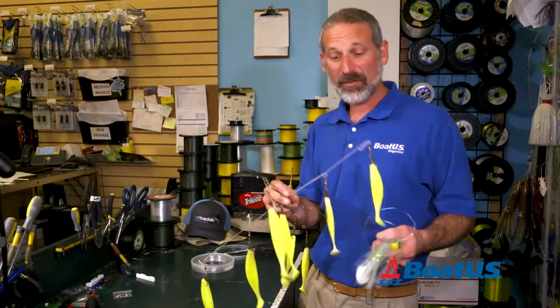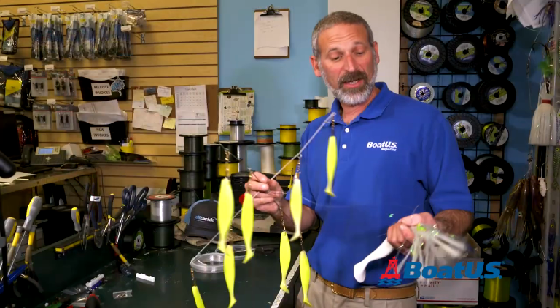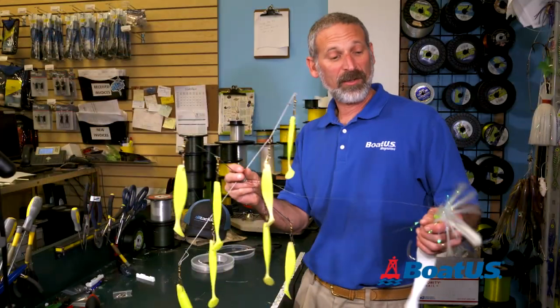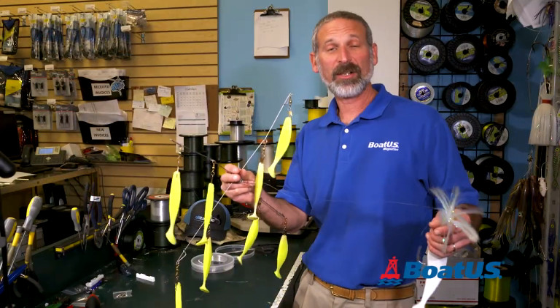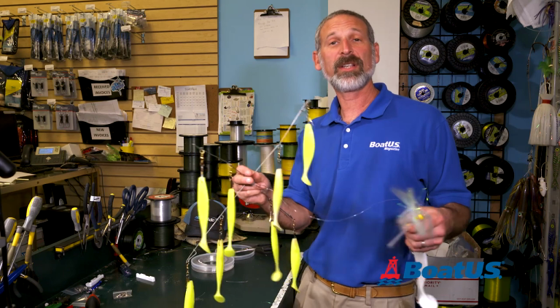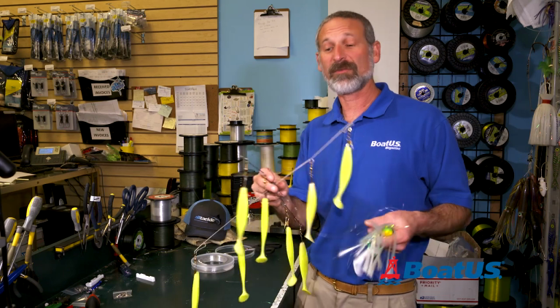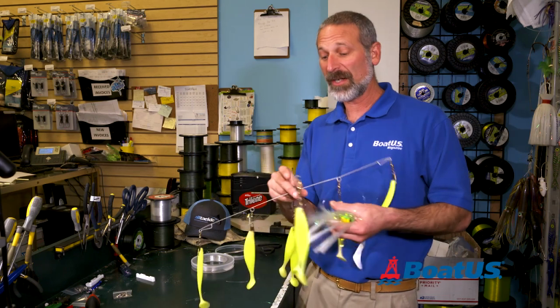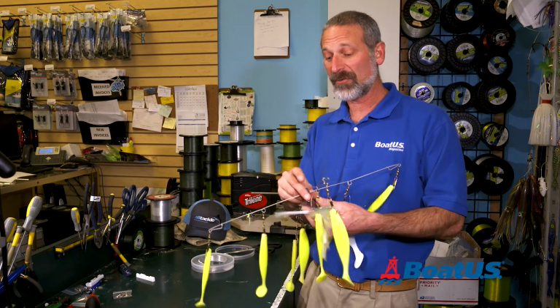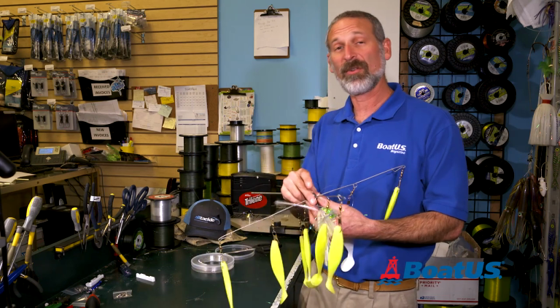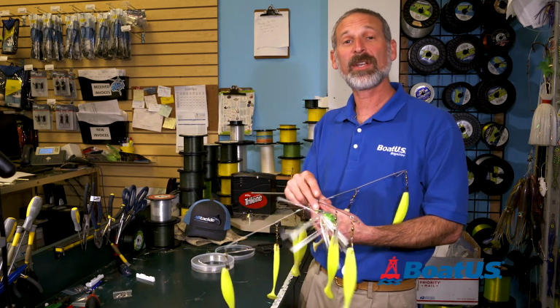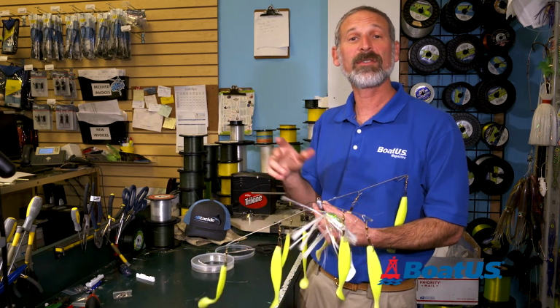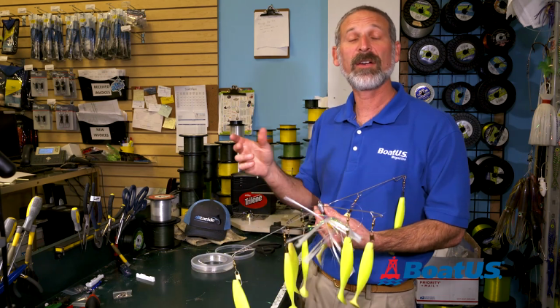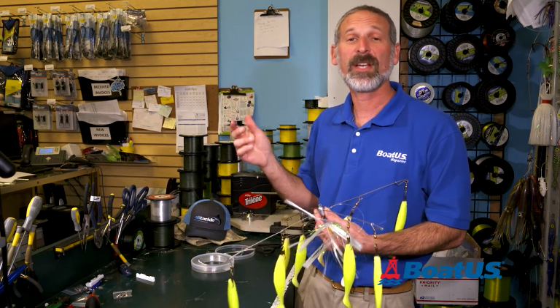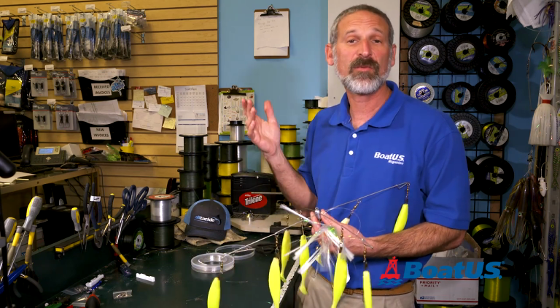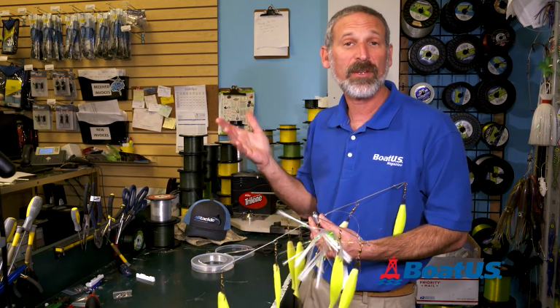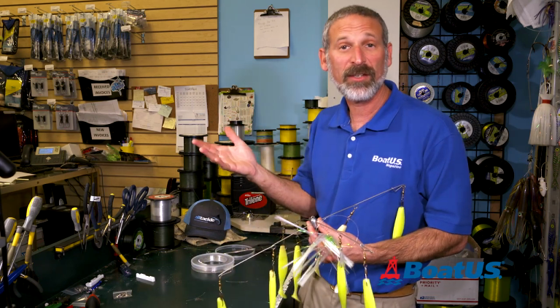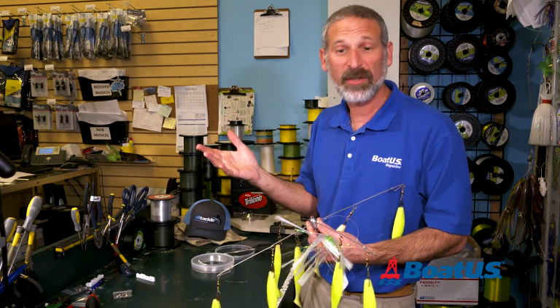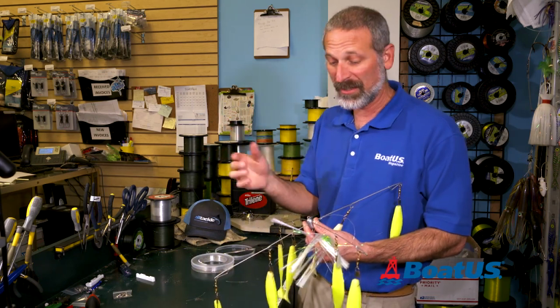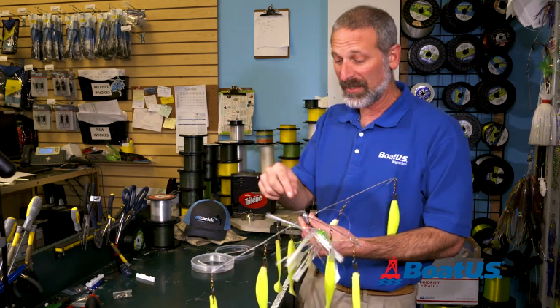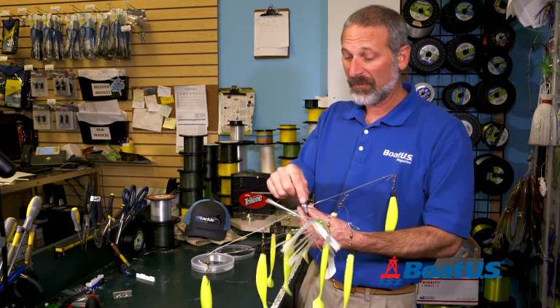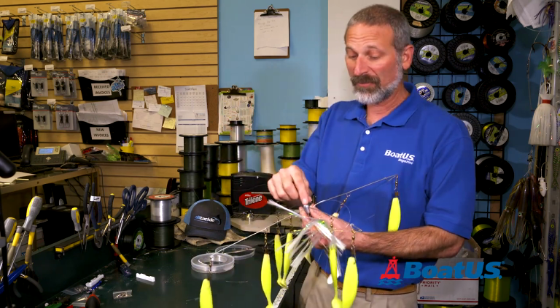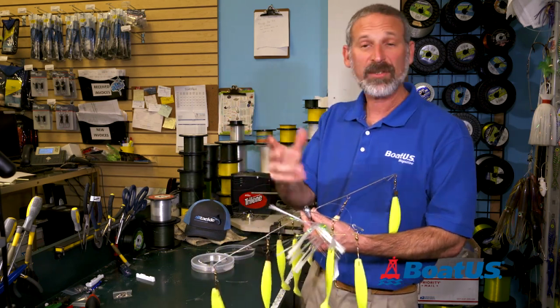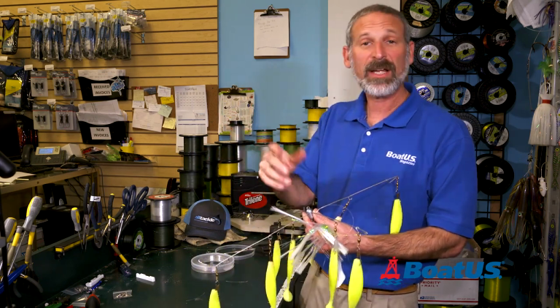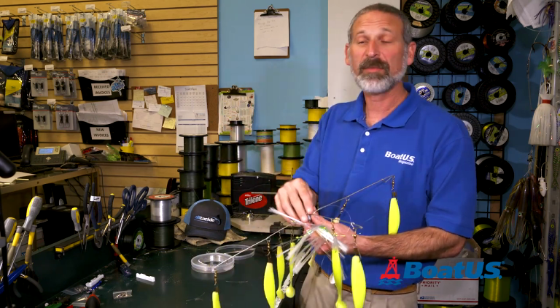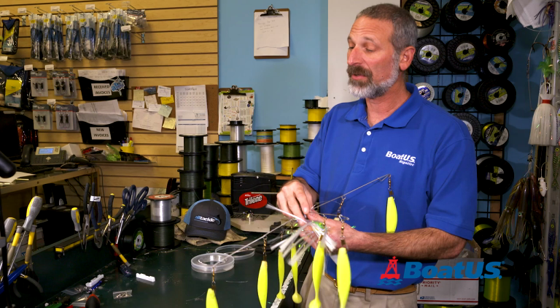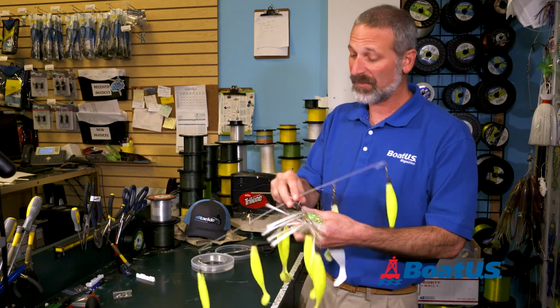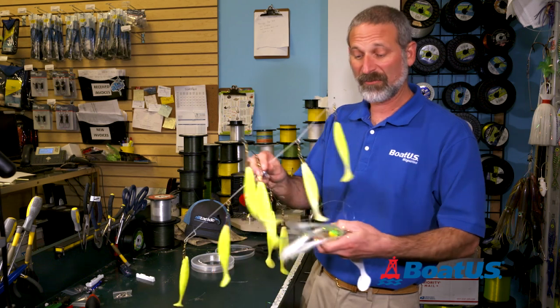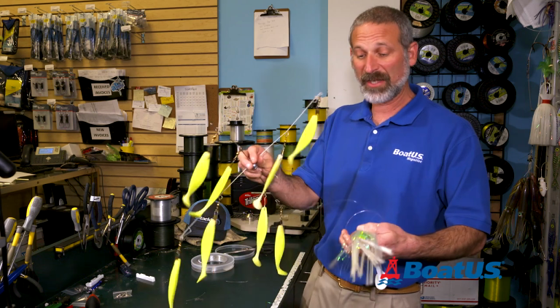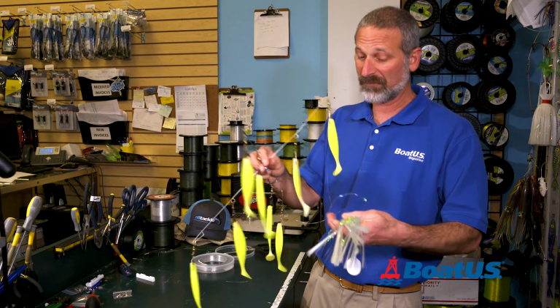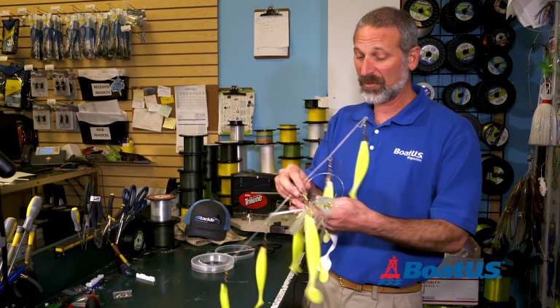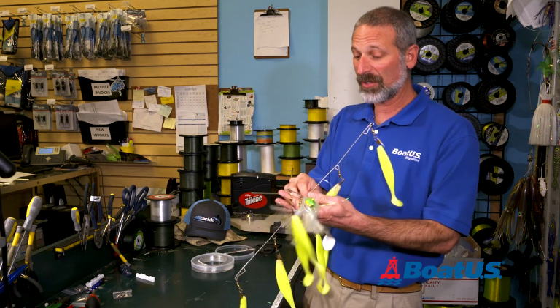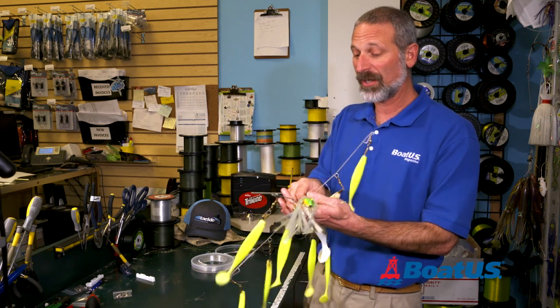Our umbrella rig is ready to troll. All you've got to do now is tie a swivel to the end of your main line, put it through the side, clip it in place, center it on back, and you're good to go.